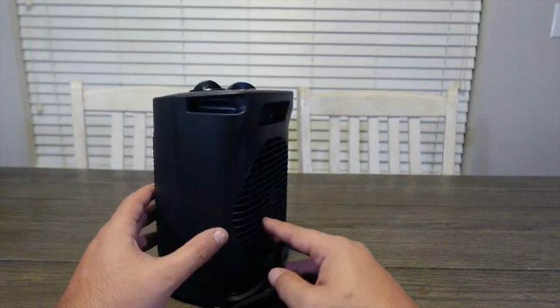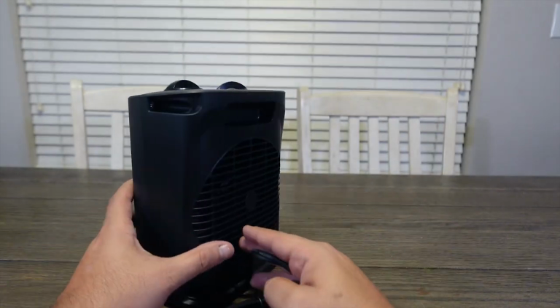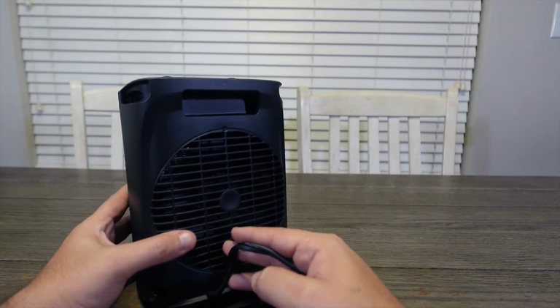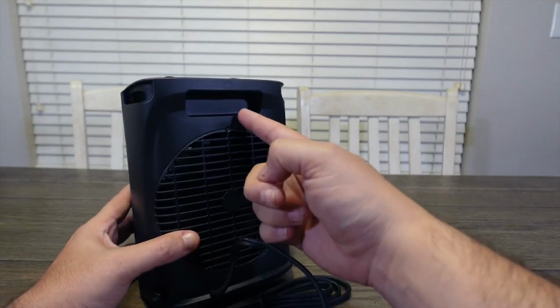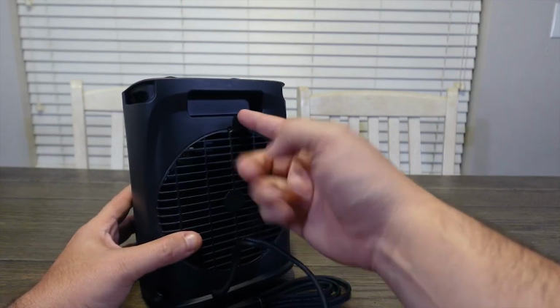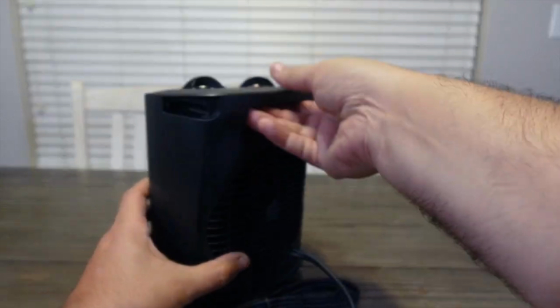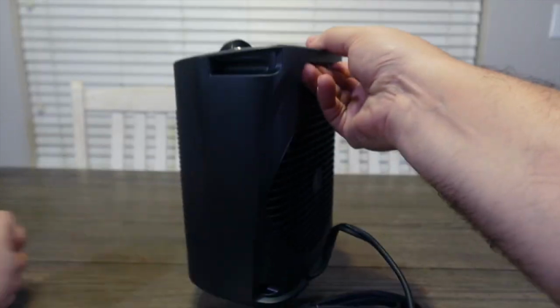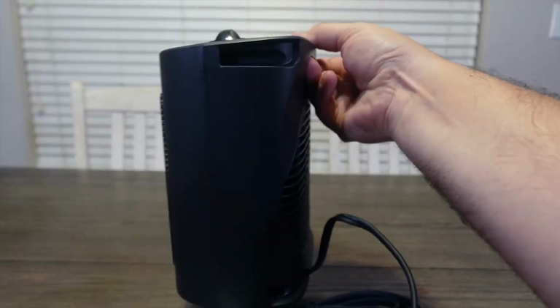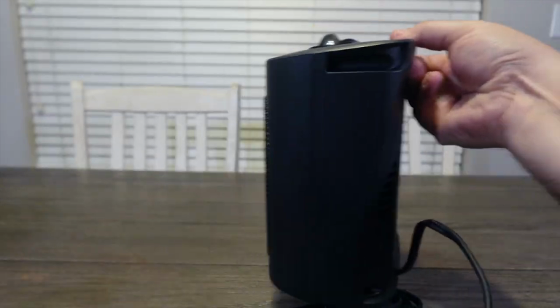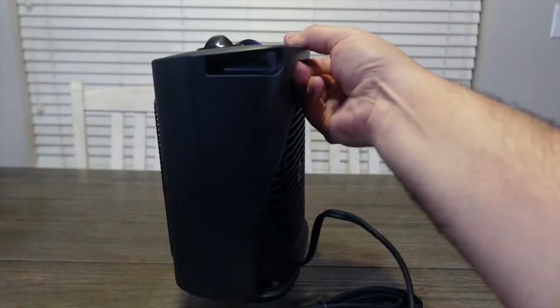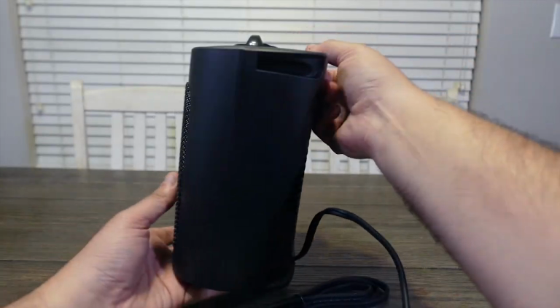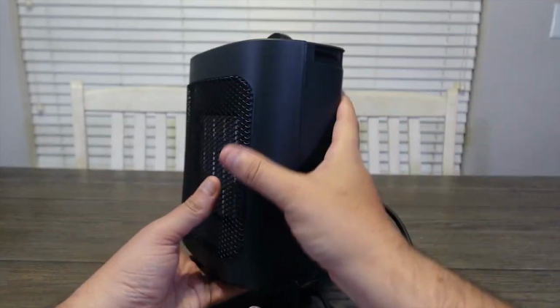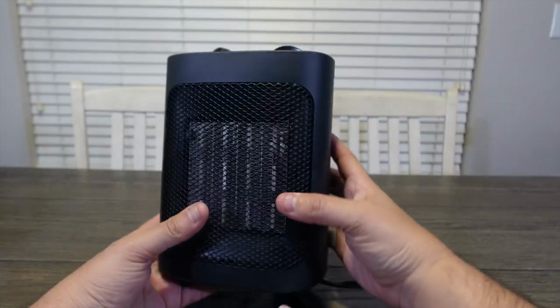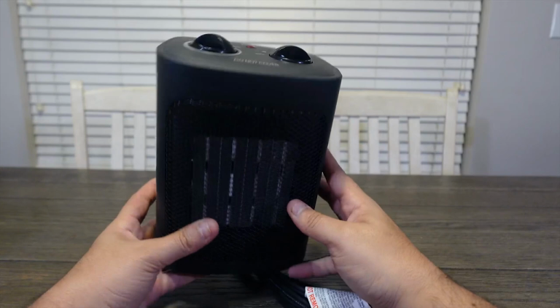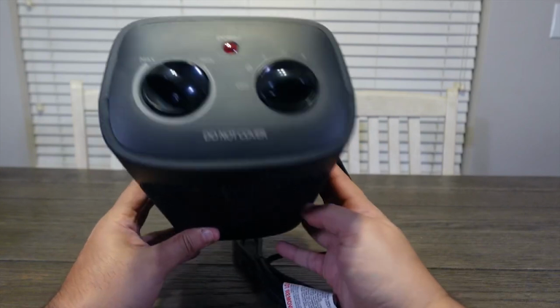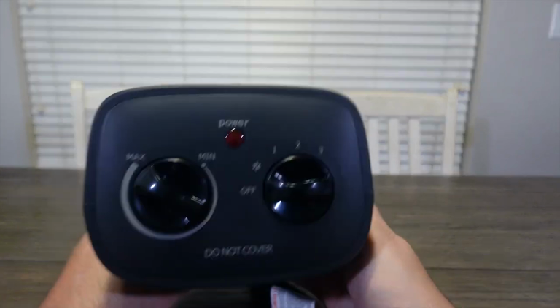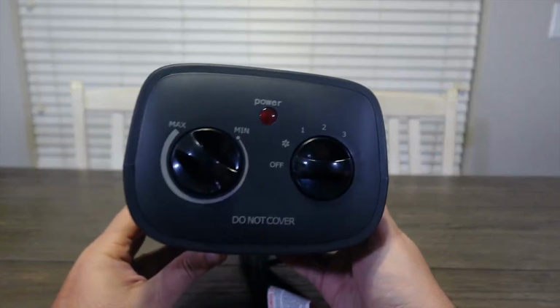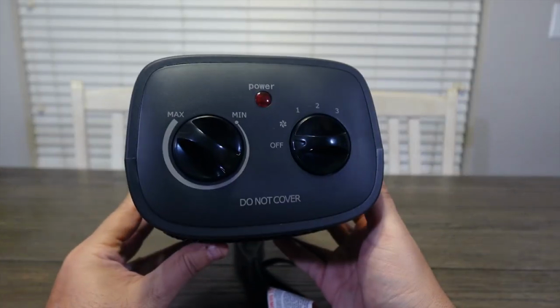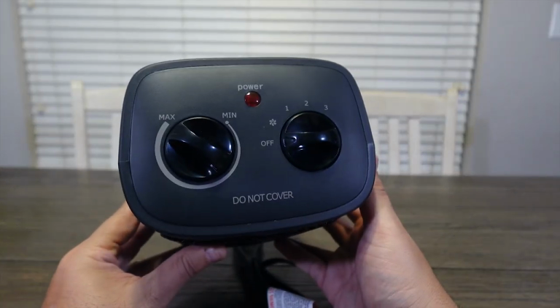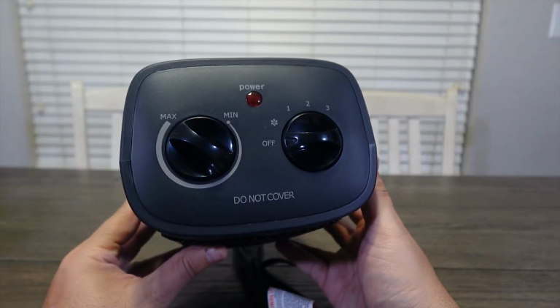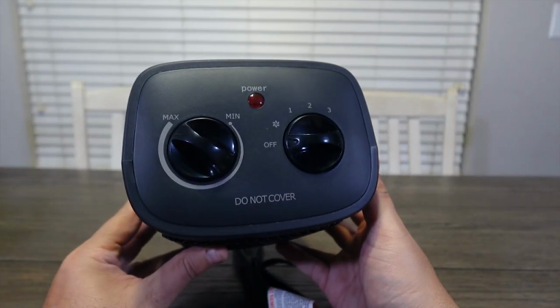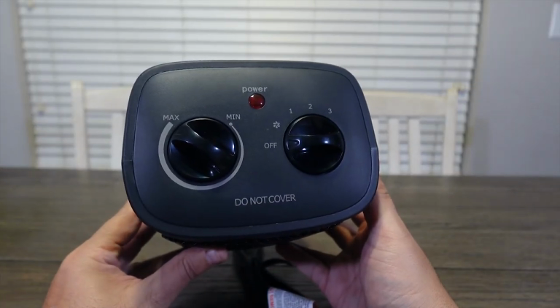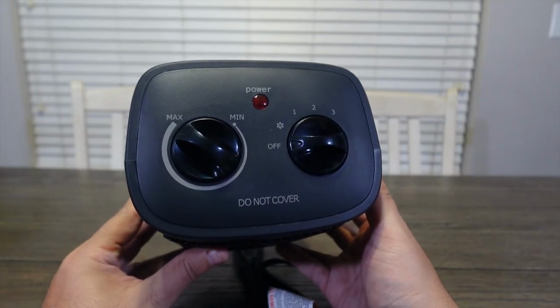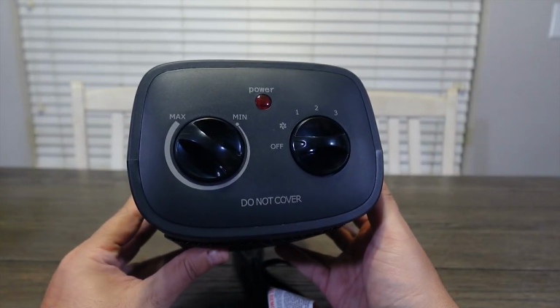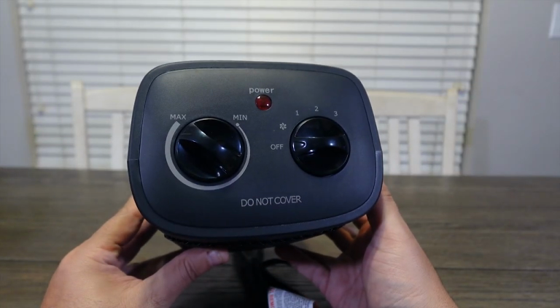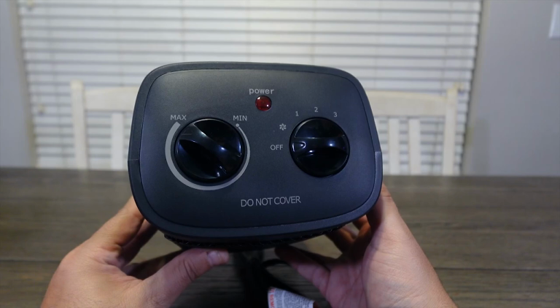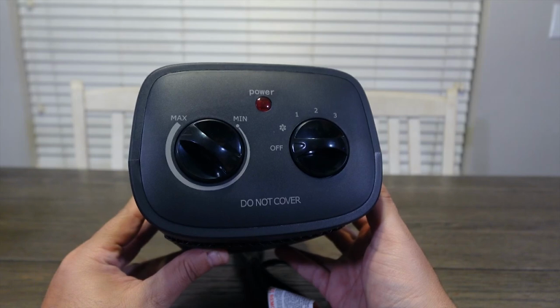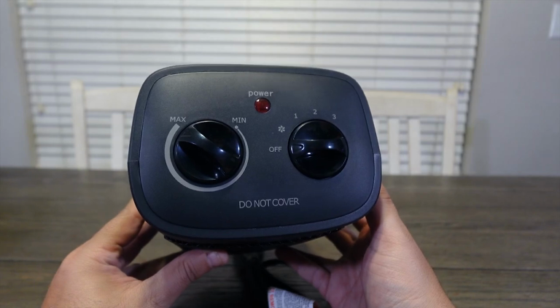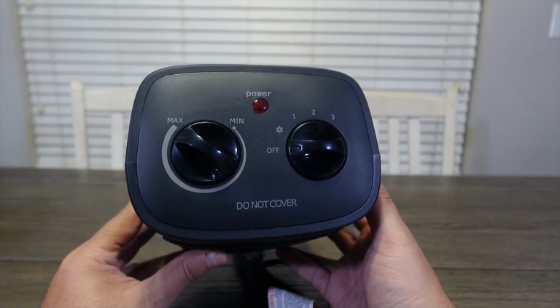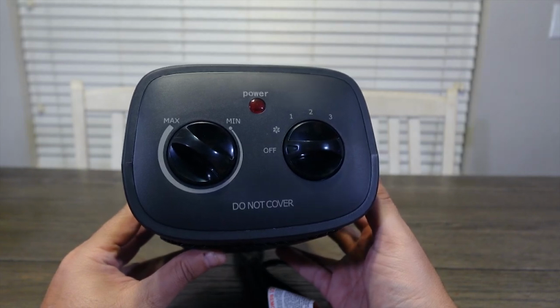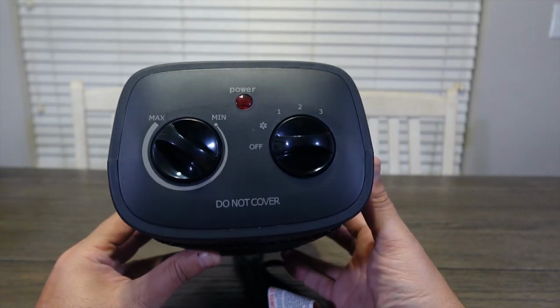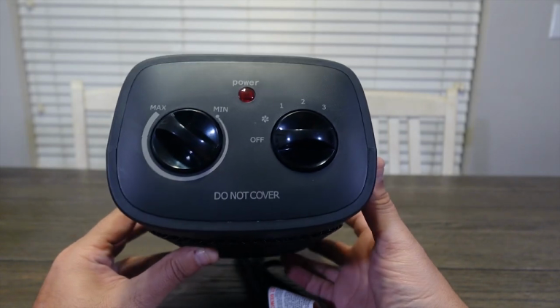It also has space up top to grip onto to make it easier to transport it around from room to room. This is very easy to operate — there's only two dials. The one on the left controls the temperature level, and the one on the right has three different heat levels and a fan mode.